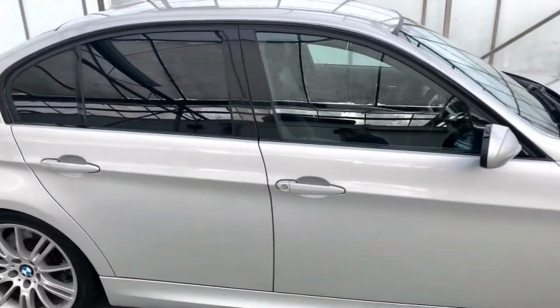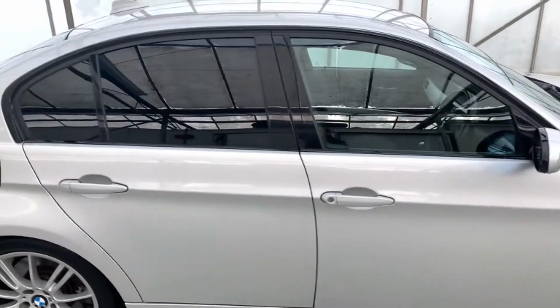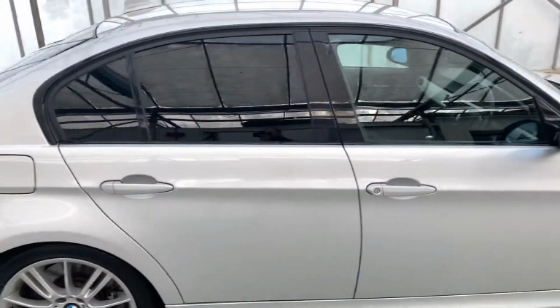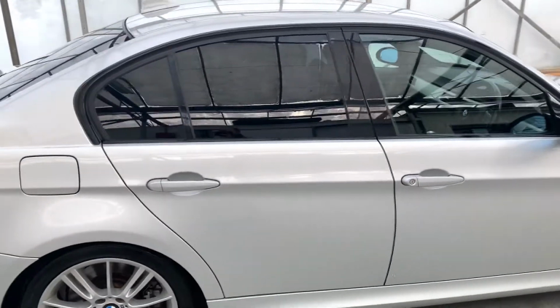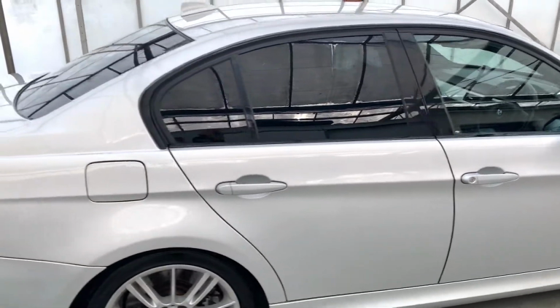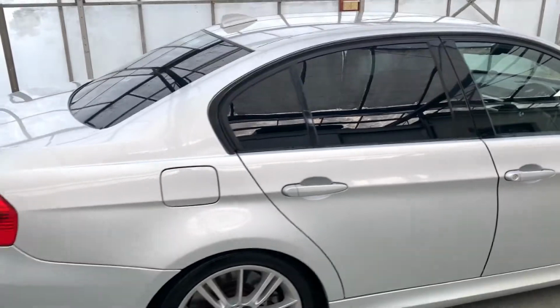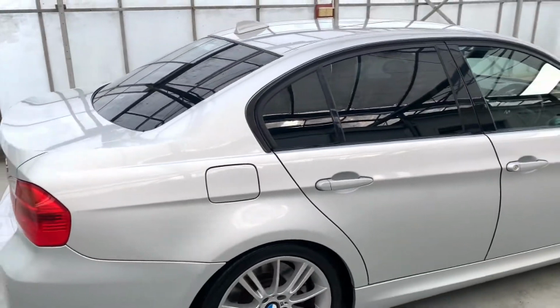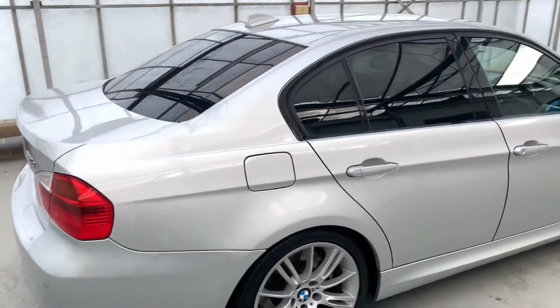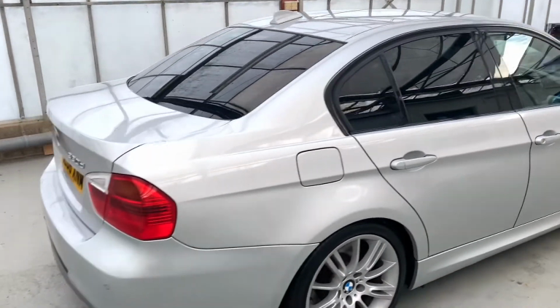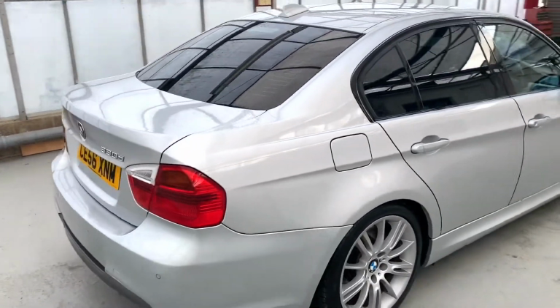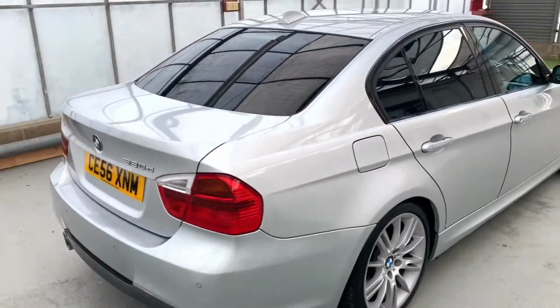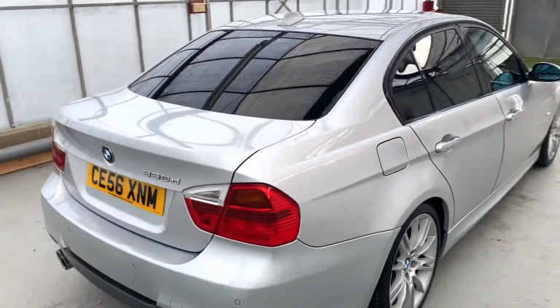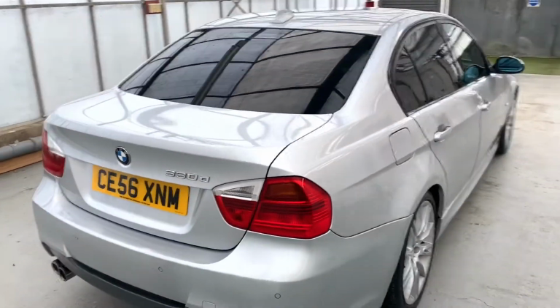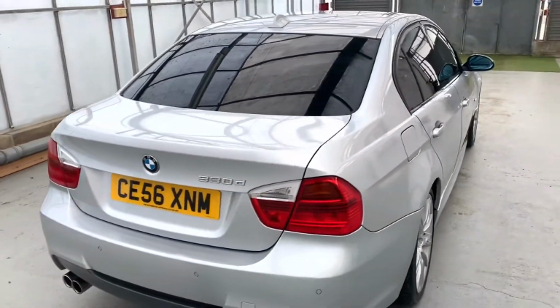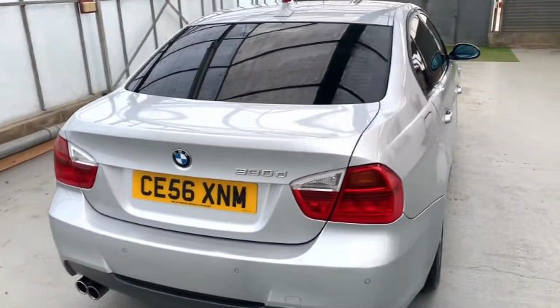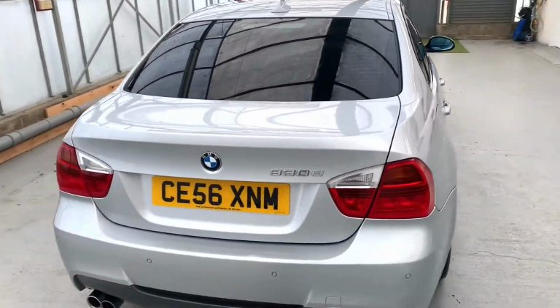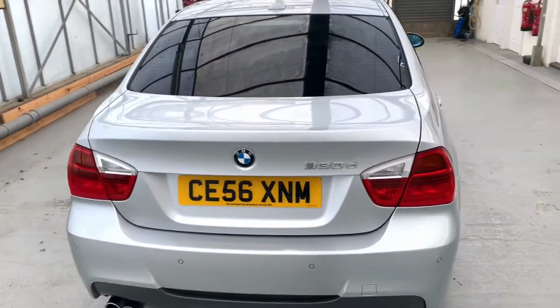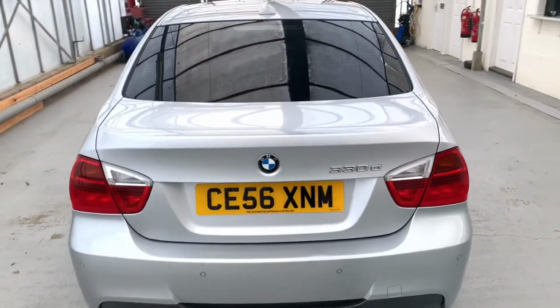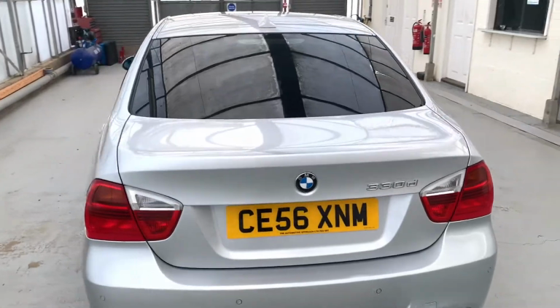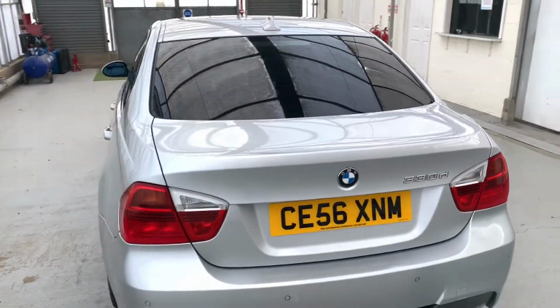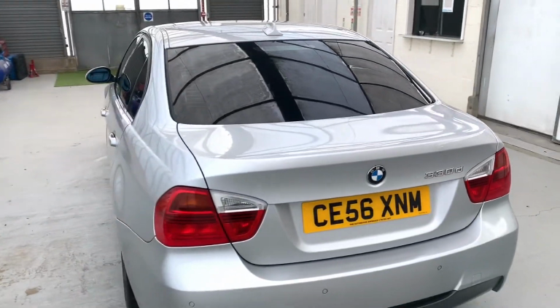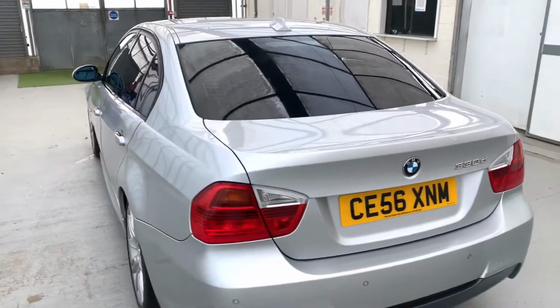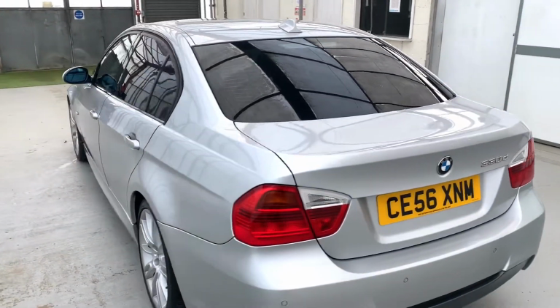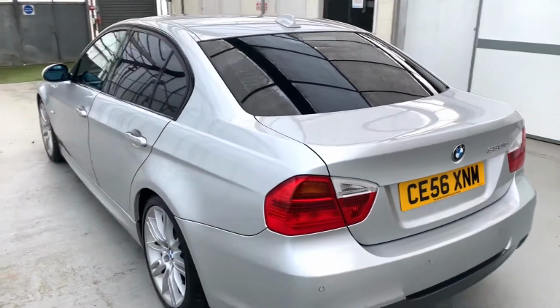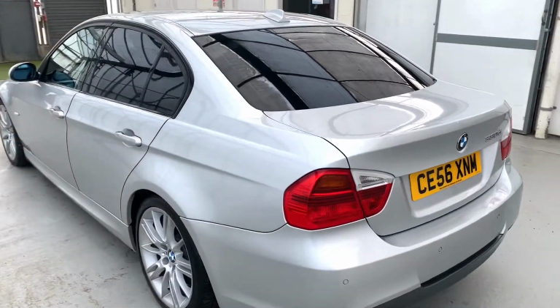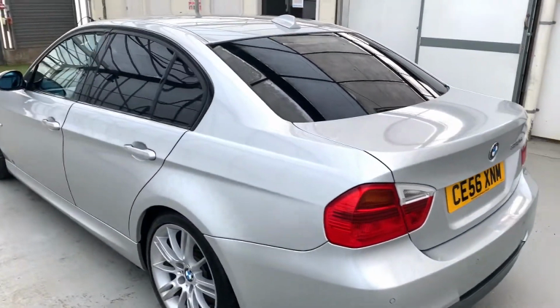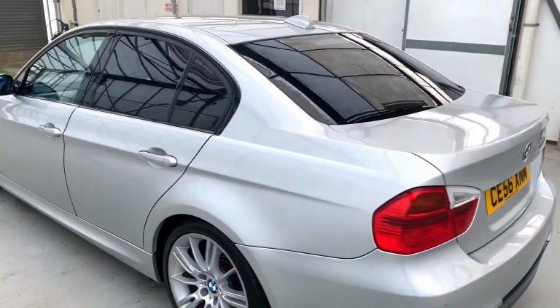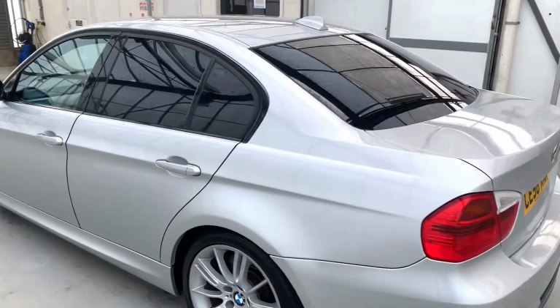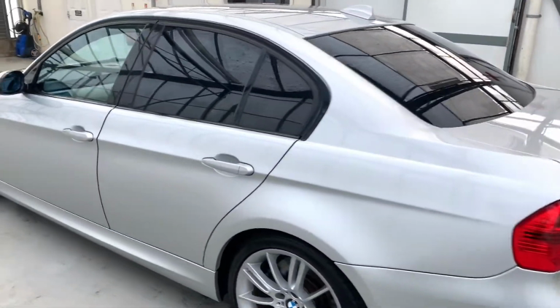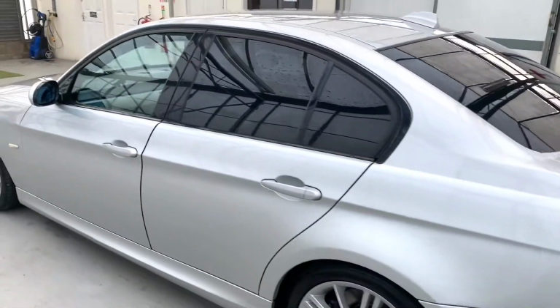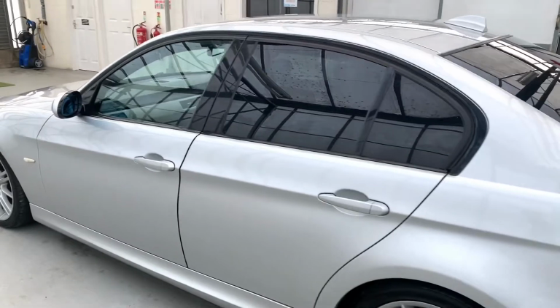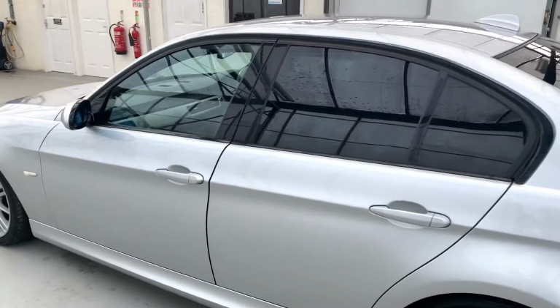It's done just under 95,000 miles from new, and whilst in our care we've given it a fresh MOT with no advisories, a full 102-point independent mechanical inspection, and a really thorough service including six new glow plugs.